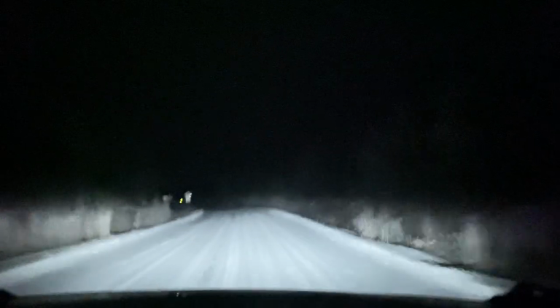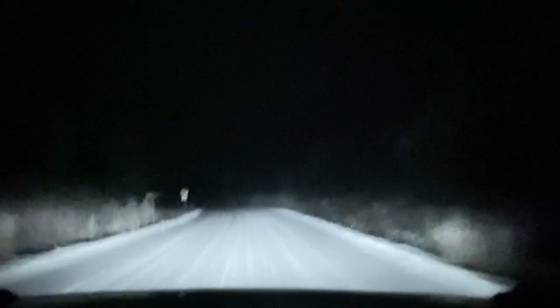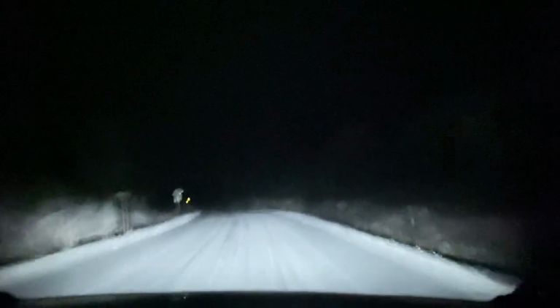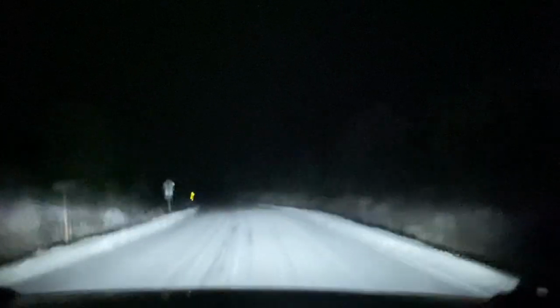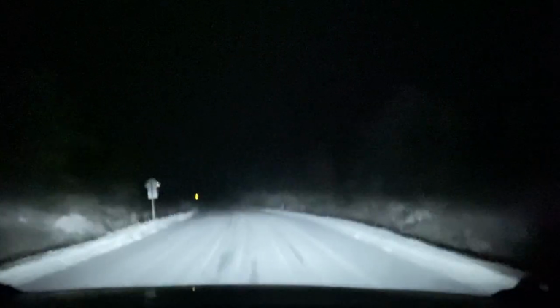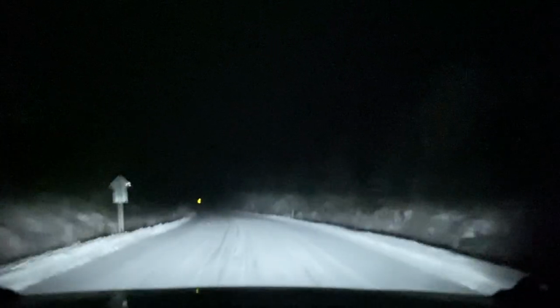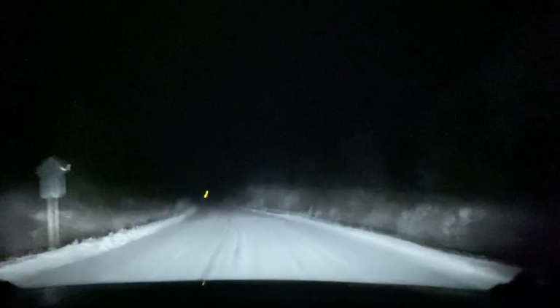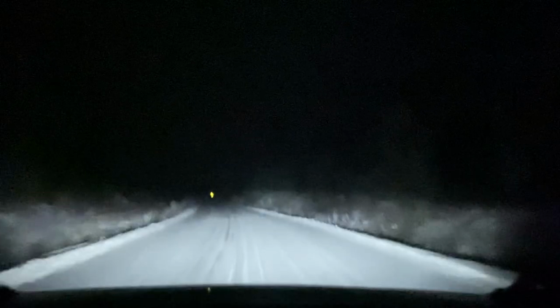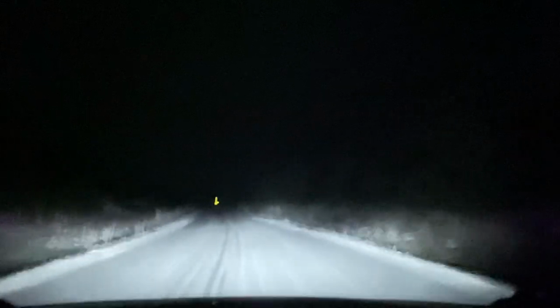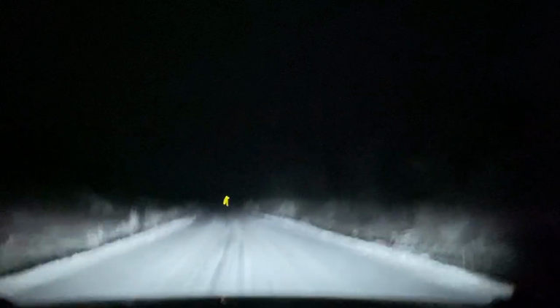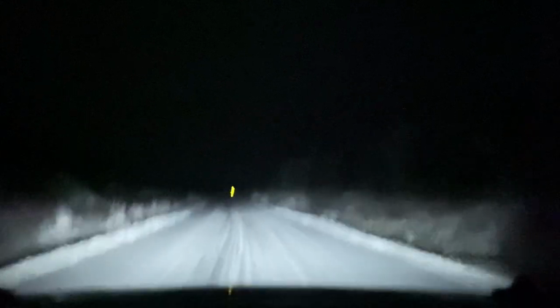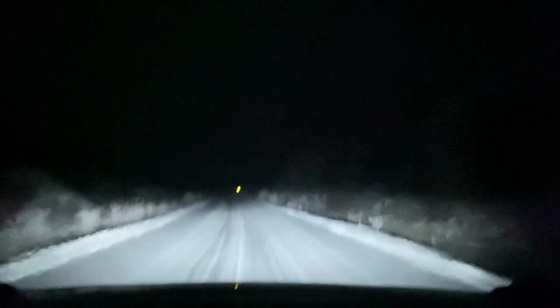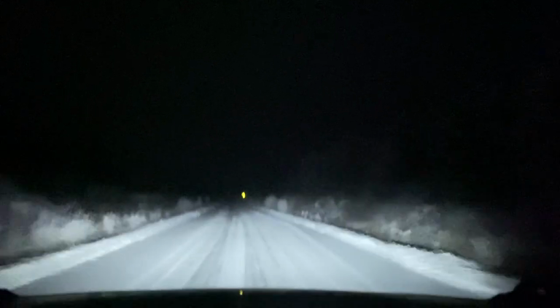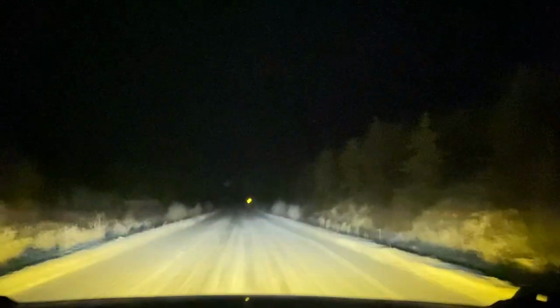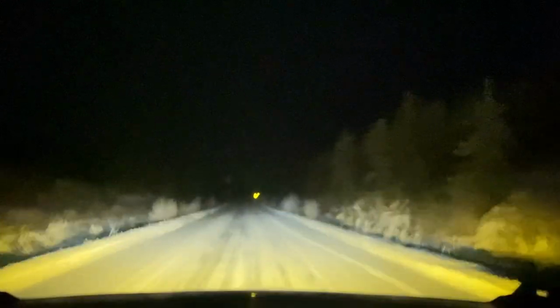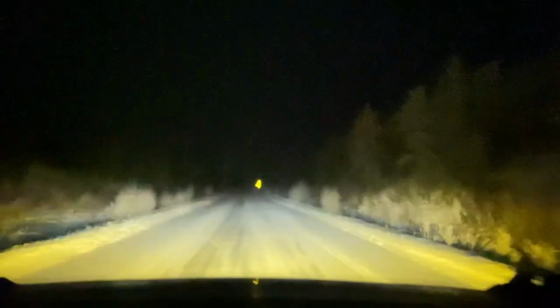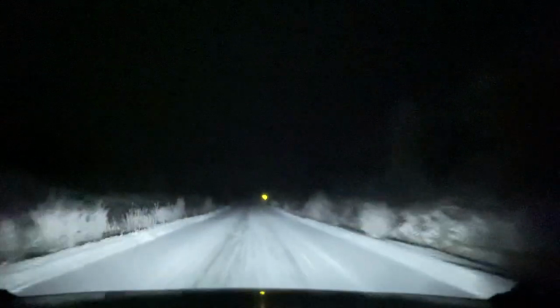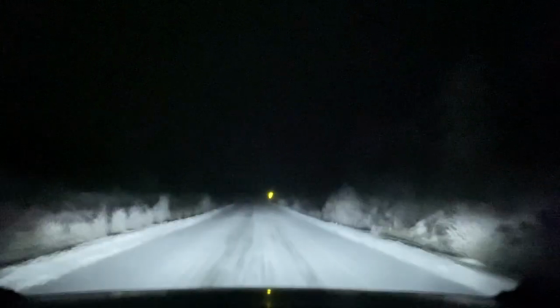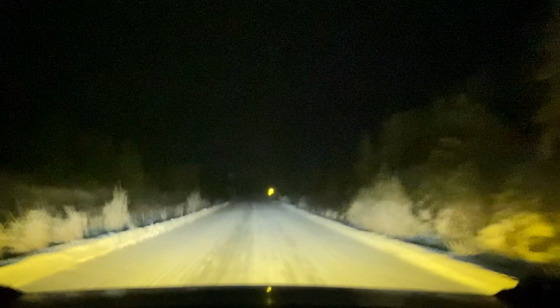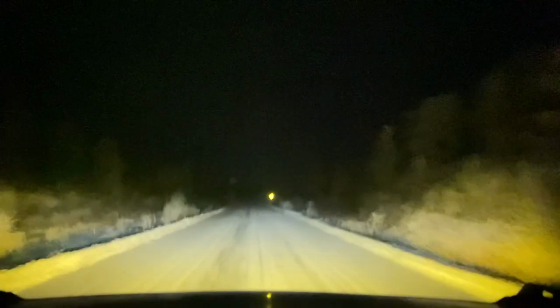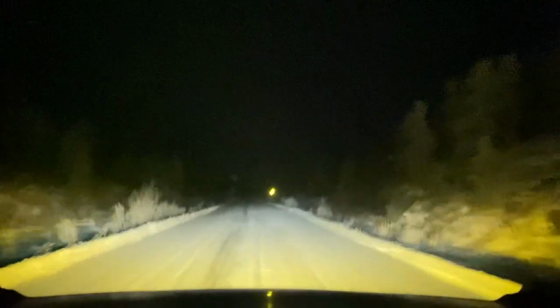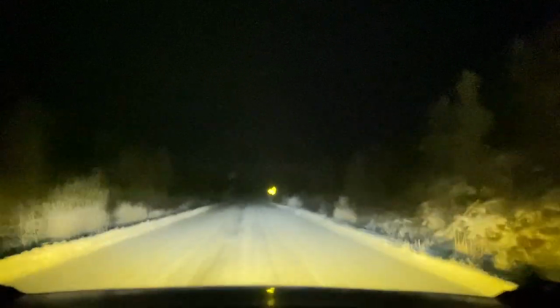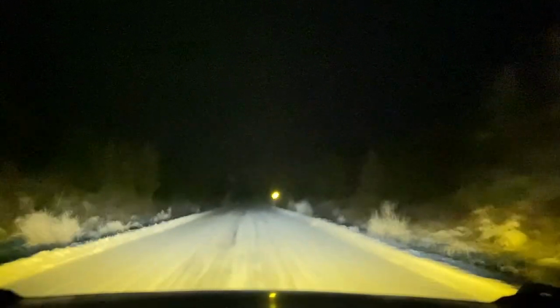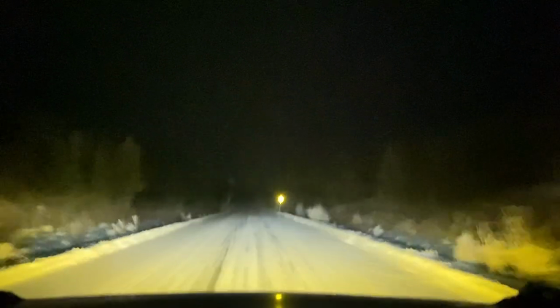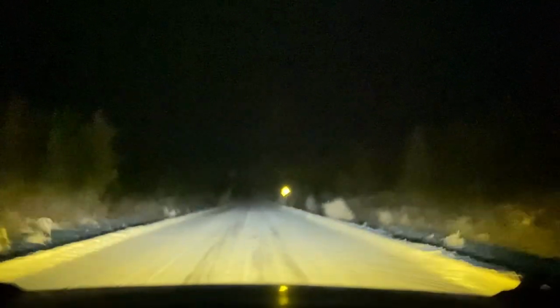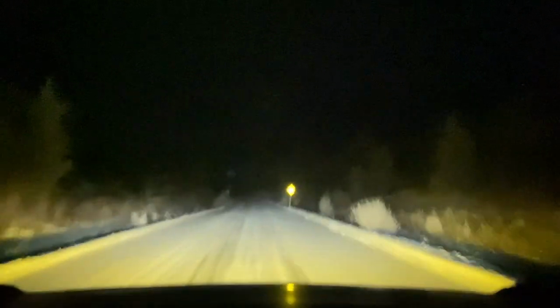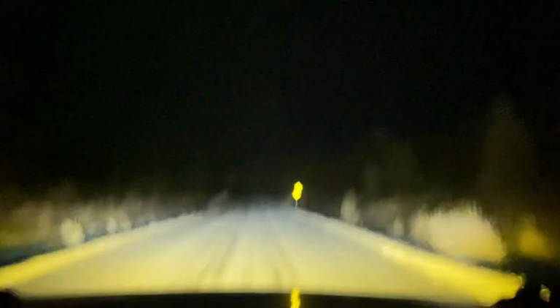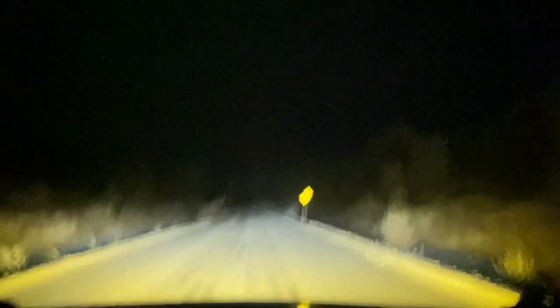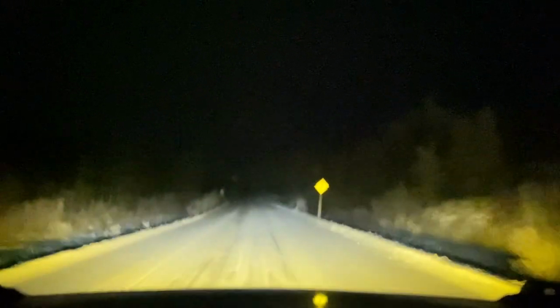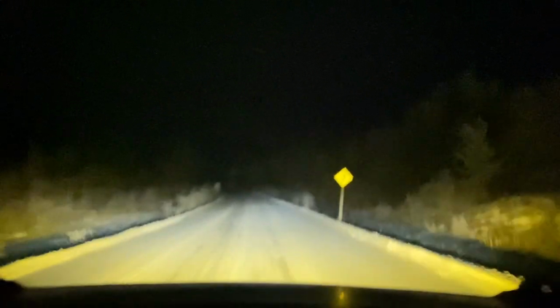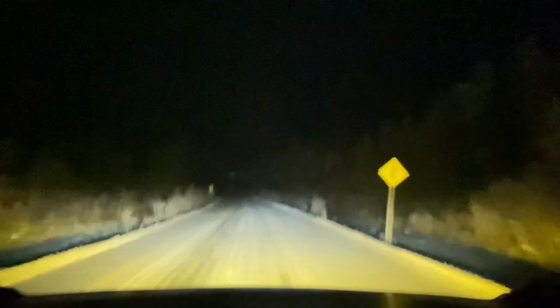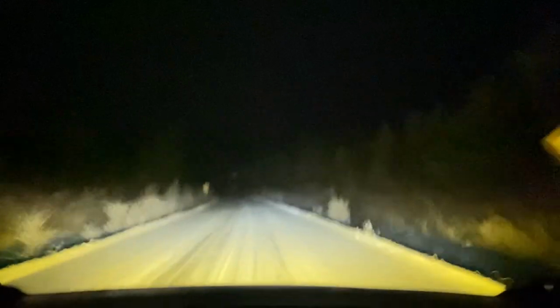Down low we have the Diode SS3 Max's and a nice fog. They fill in everything we need them to. And my ditch lights are Diode SS5 Sports.